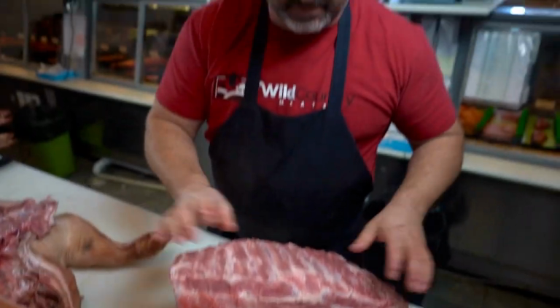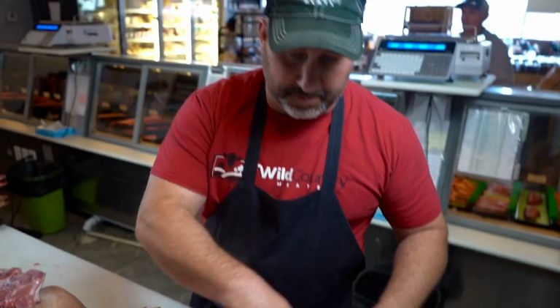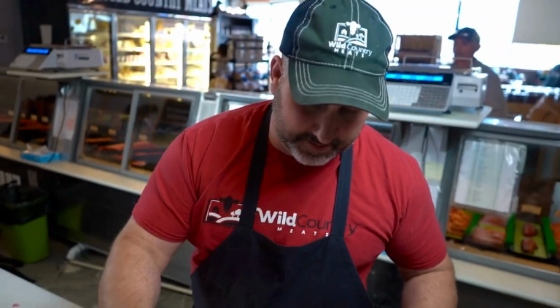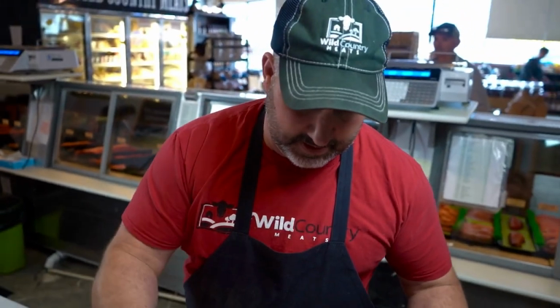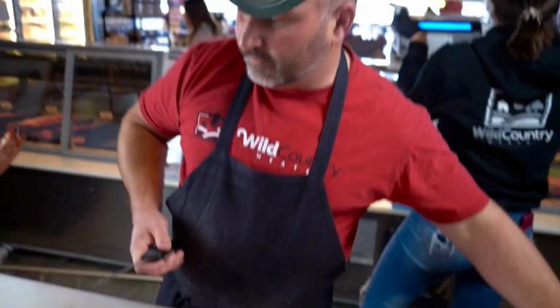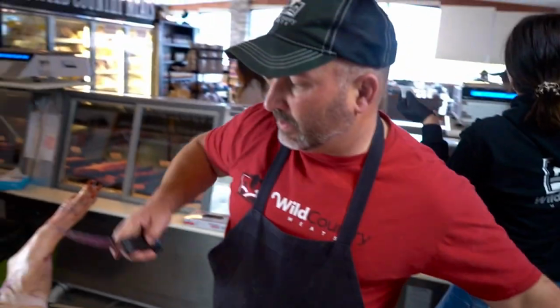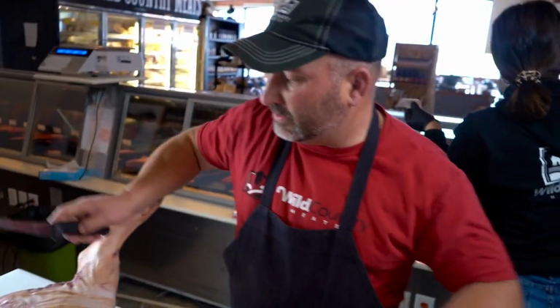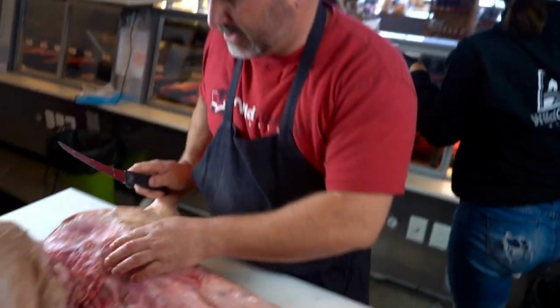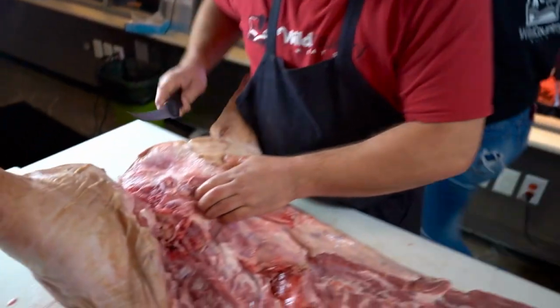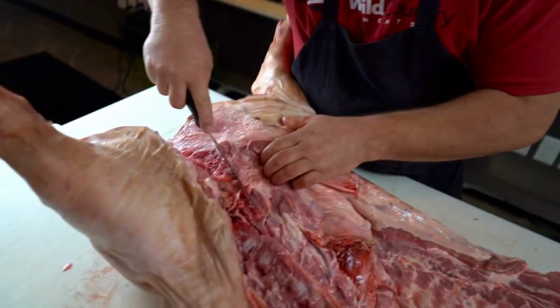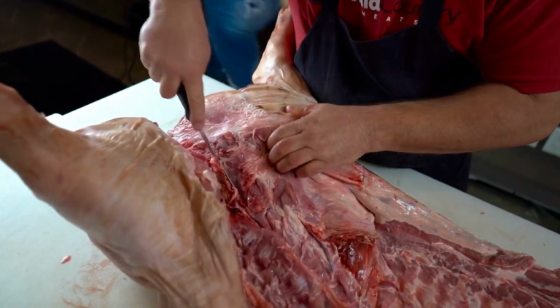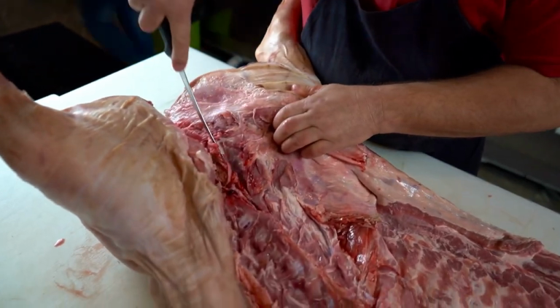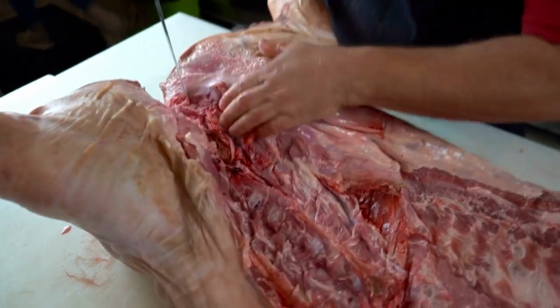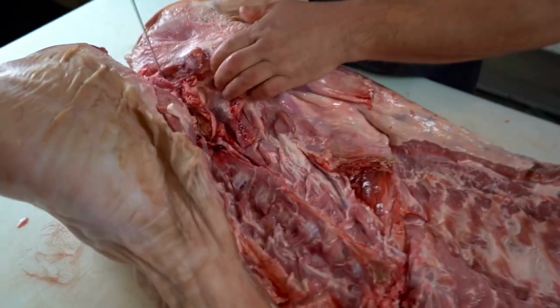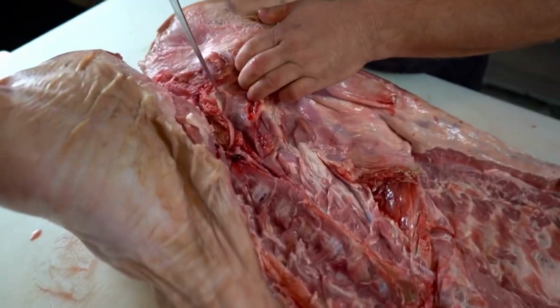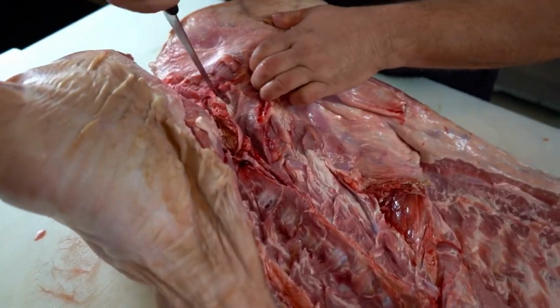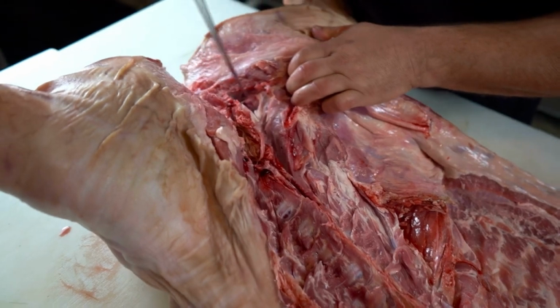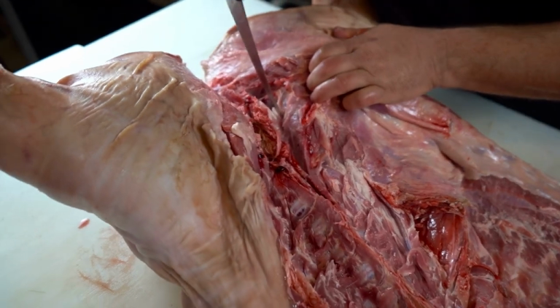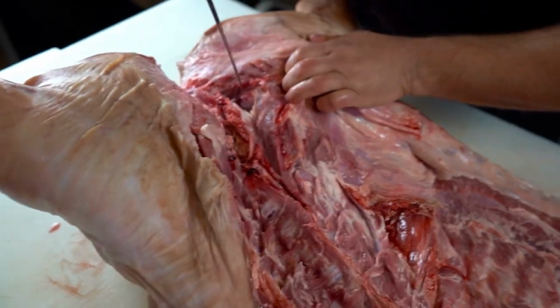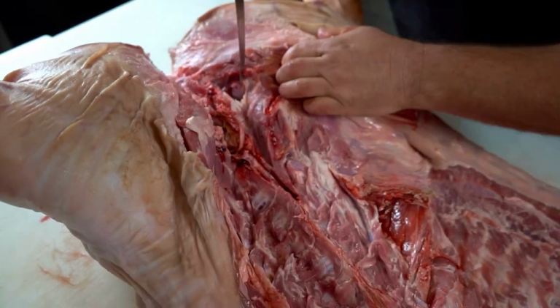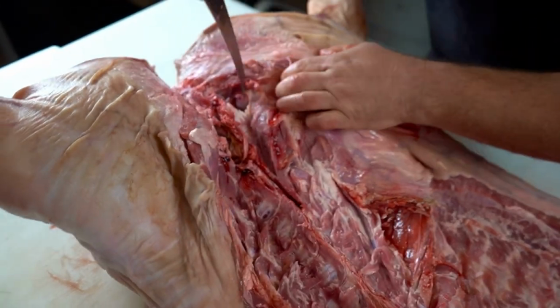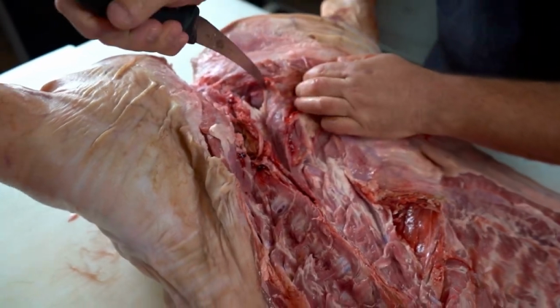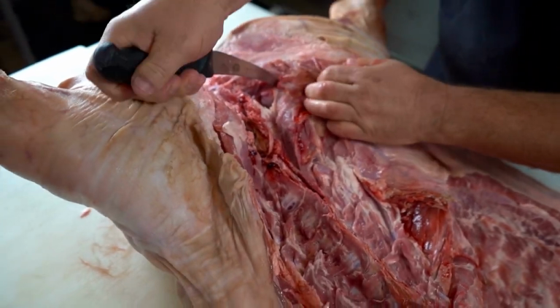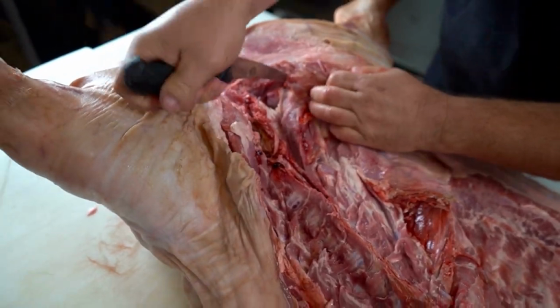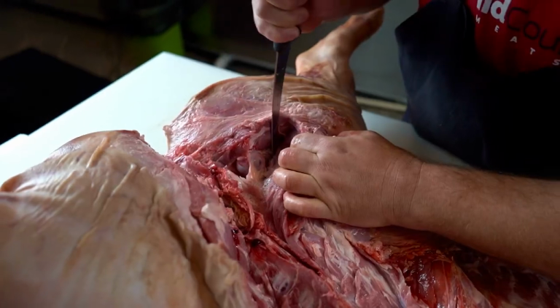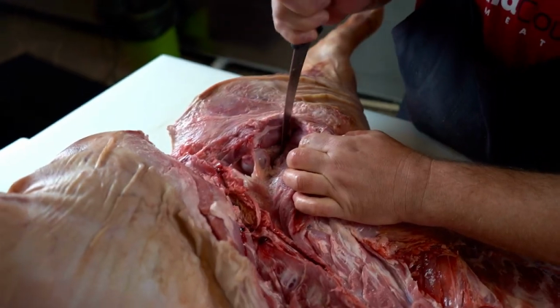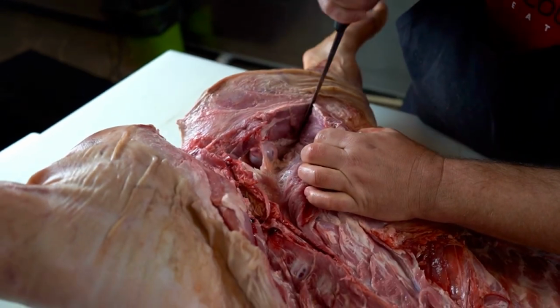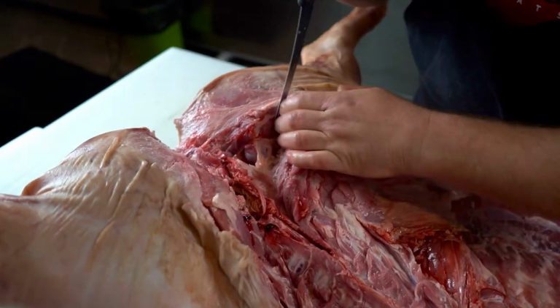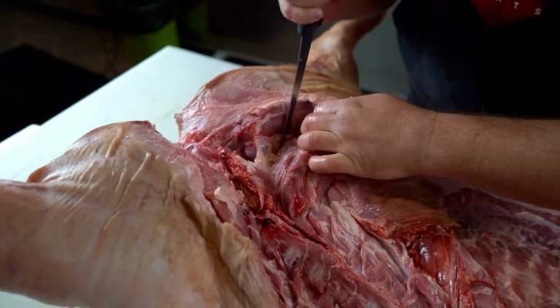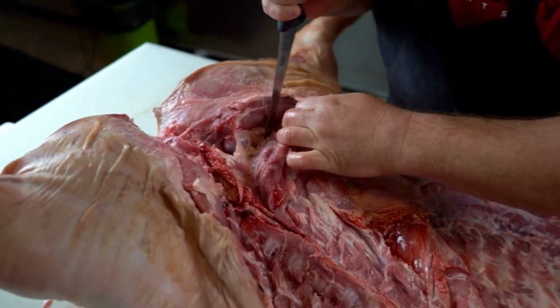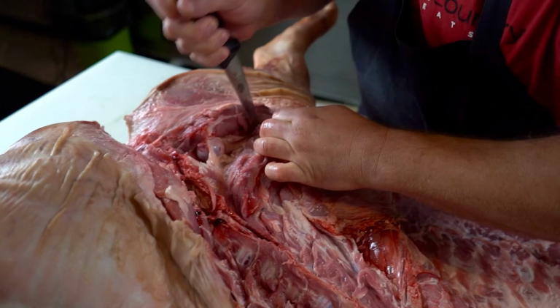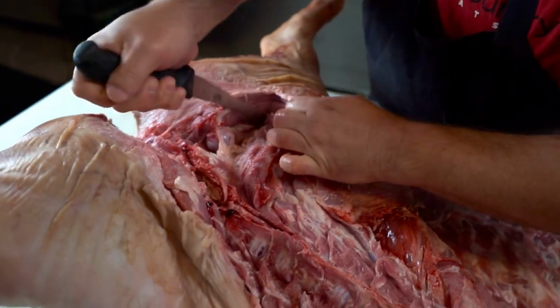Again, that's the hardest part — getting the center part of this pig out of there. It's your spare ribs. So we're actually going to come in here and find this femur, which is right there. This is where it kind of gets a little tricky on us.